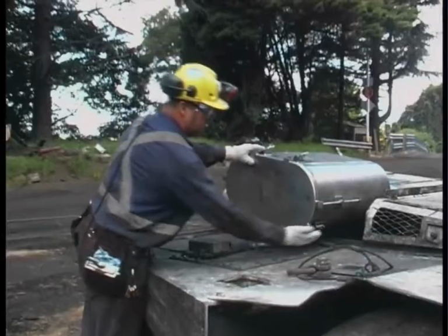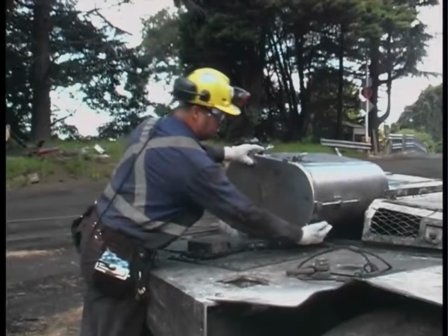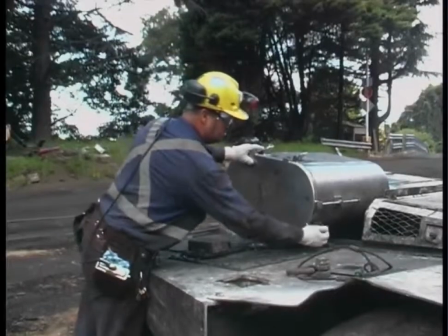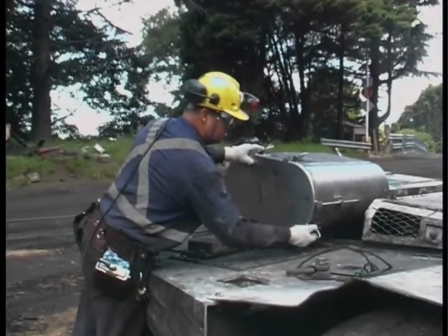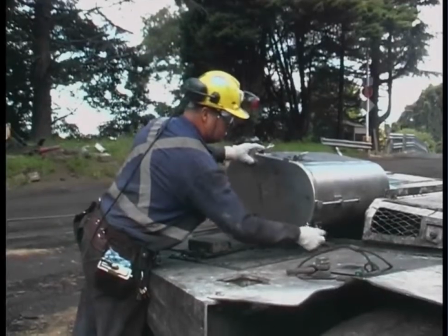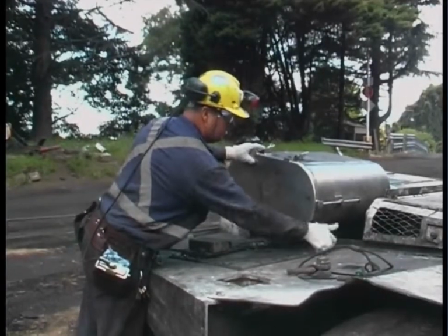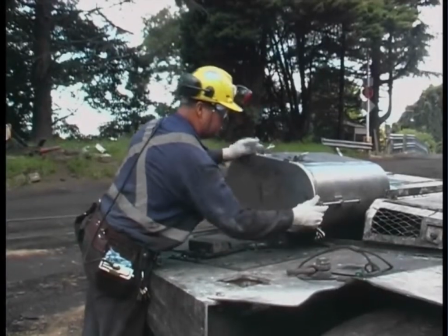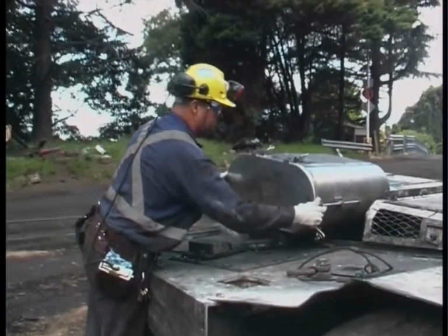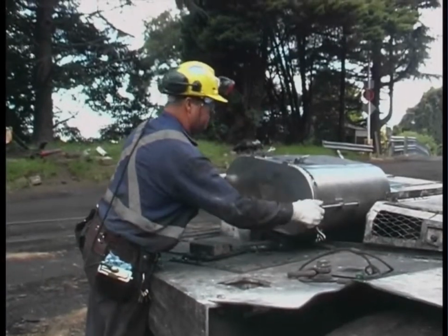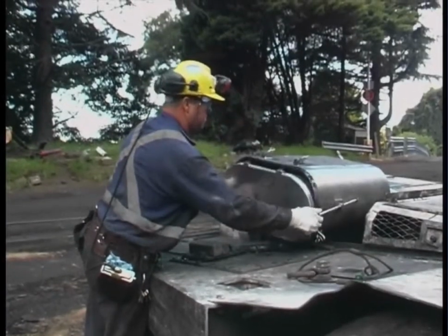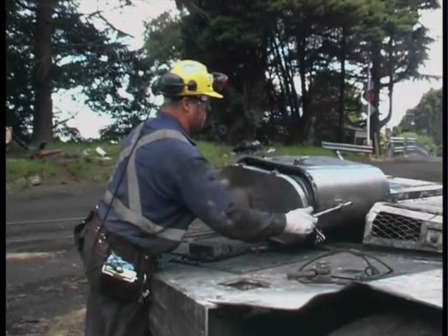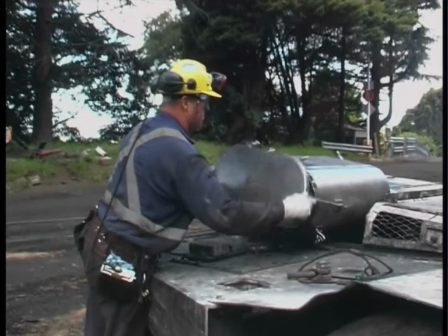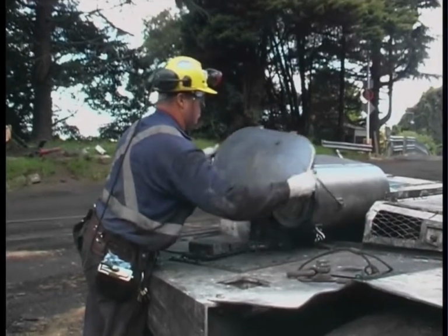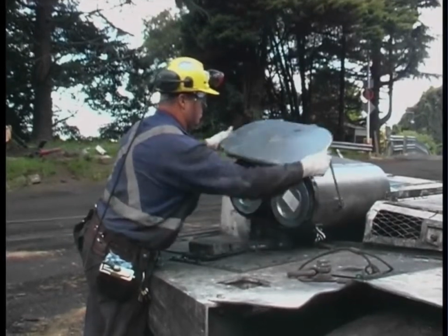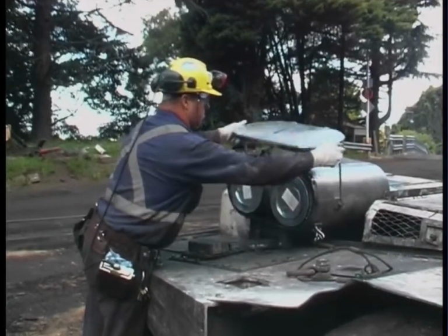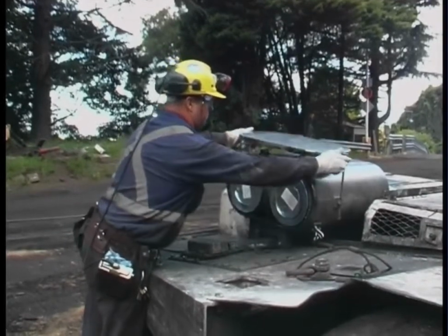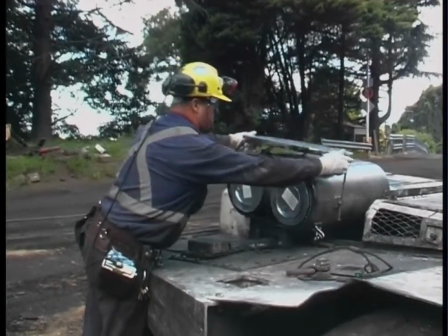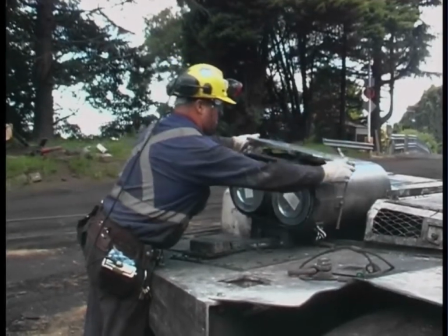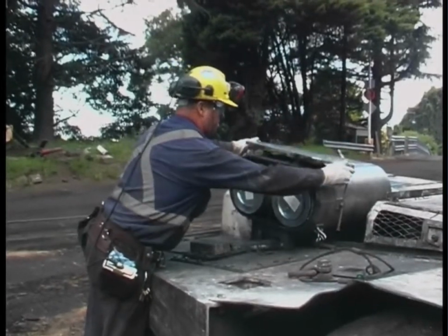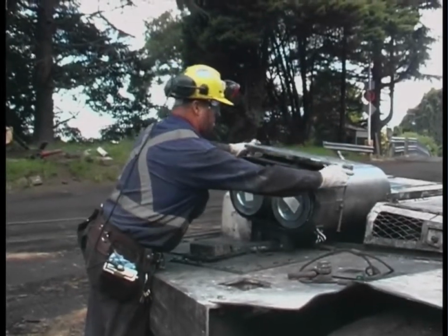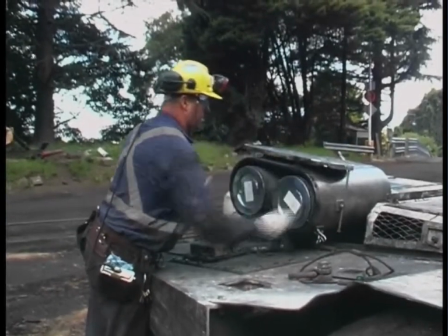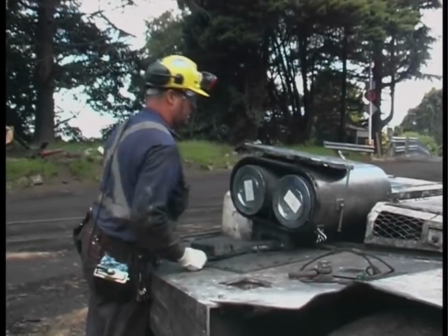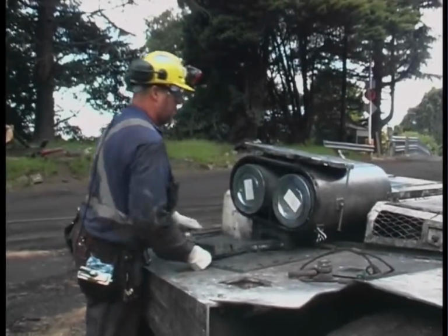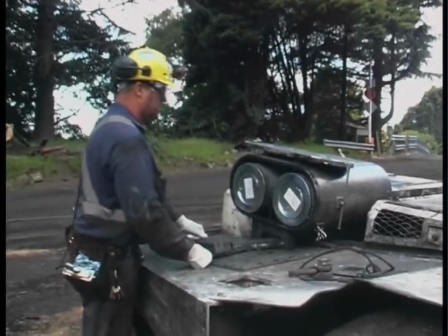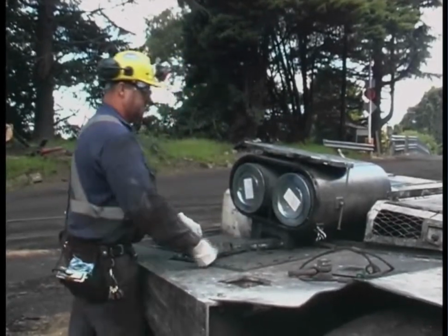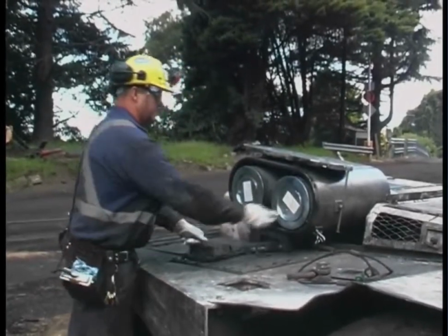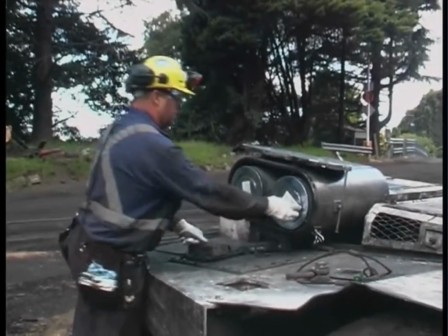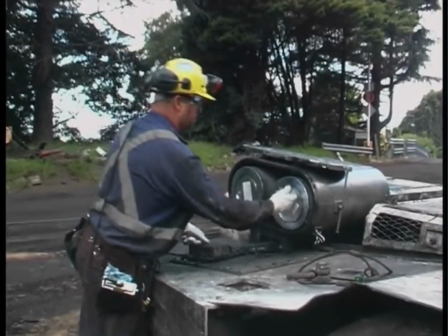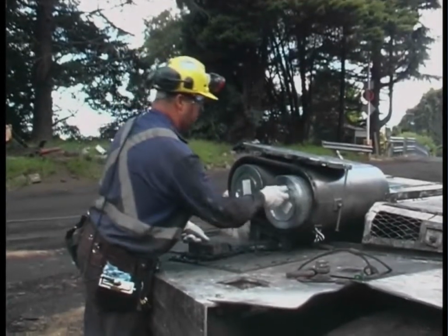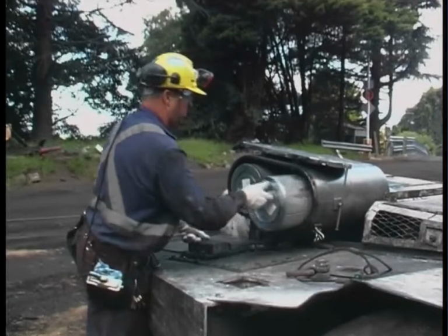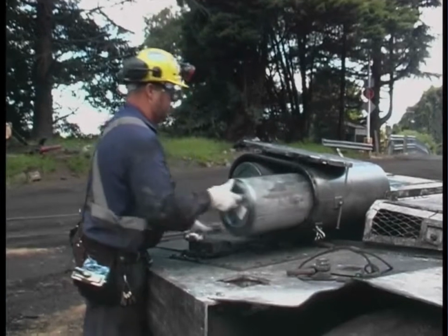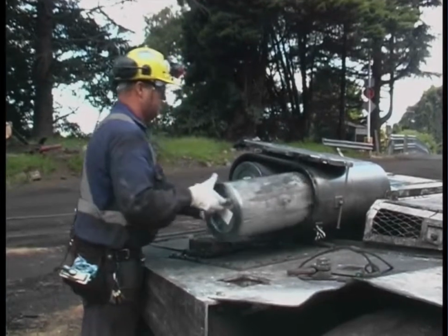An effective diesel particulate management plan requires the input of many people on site, including maintenance personnel and operators.